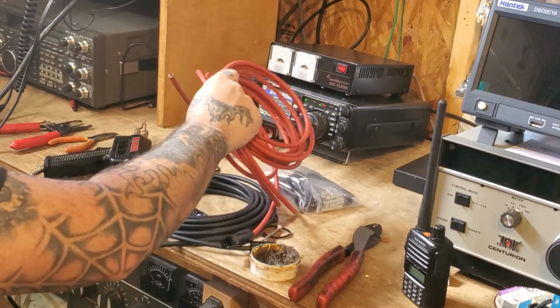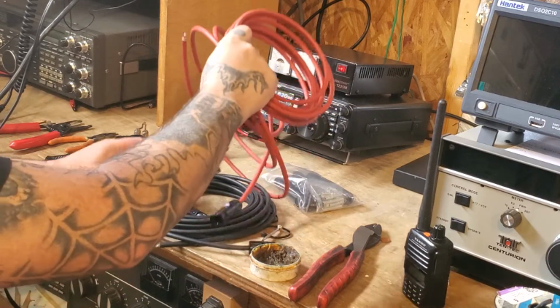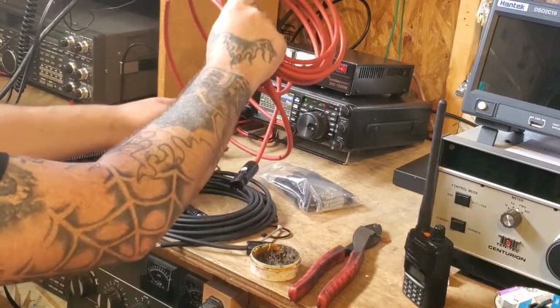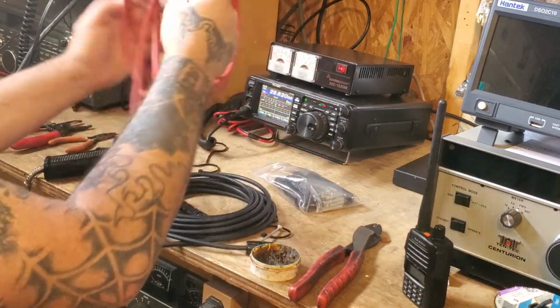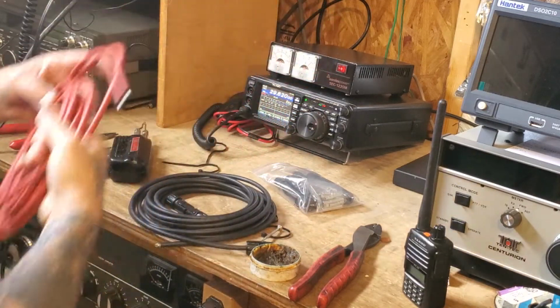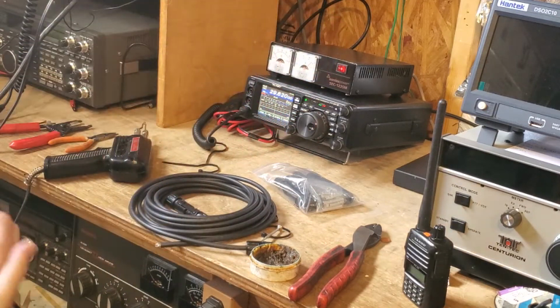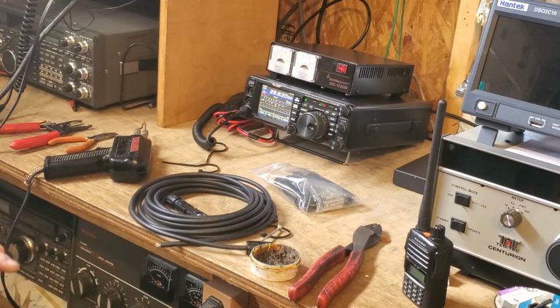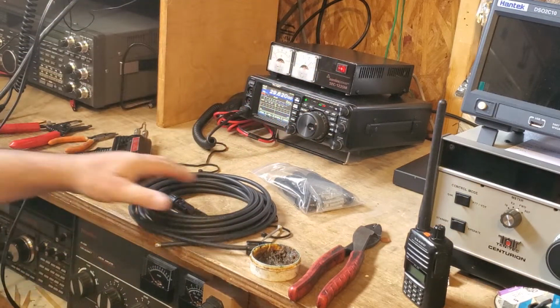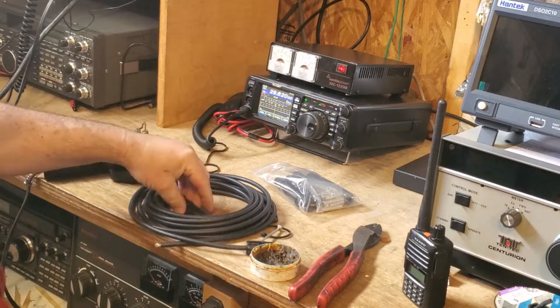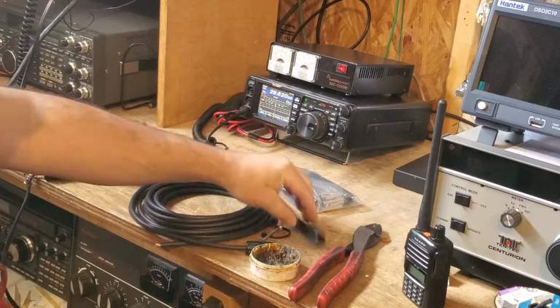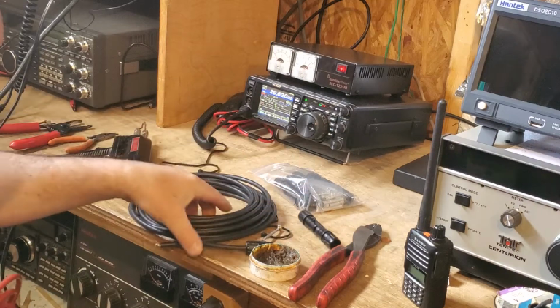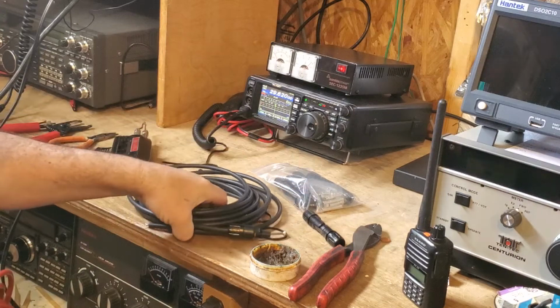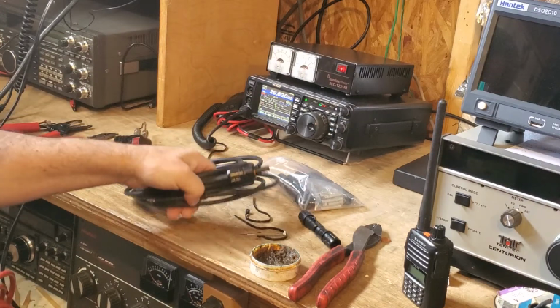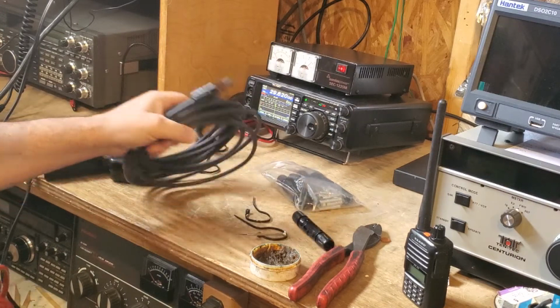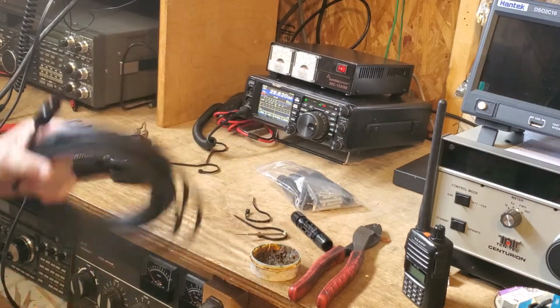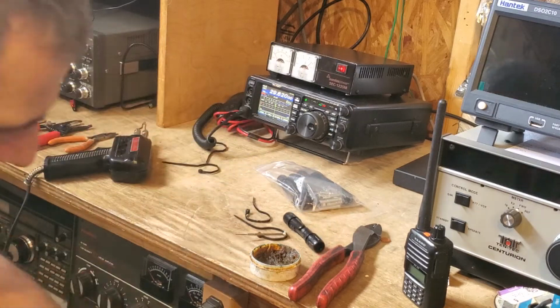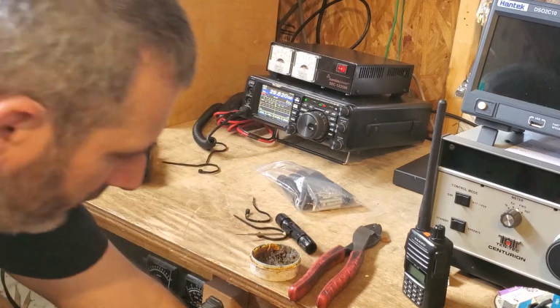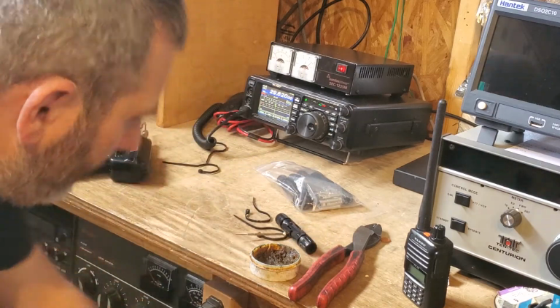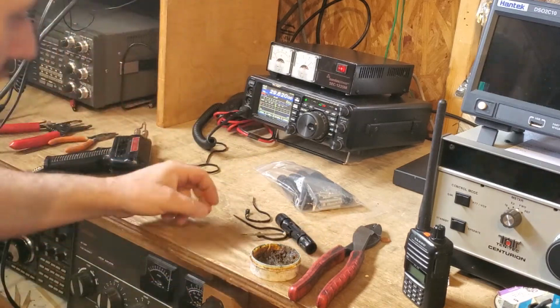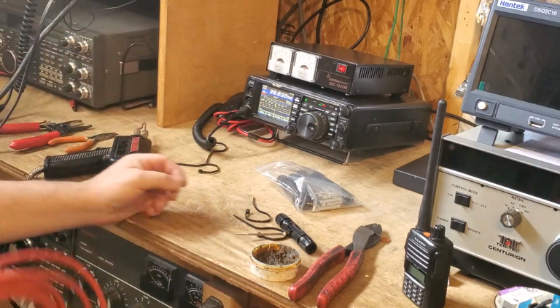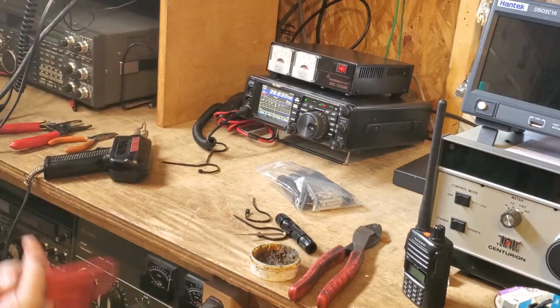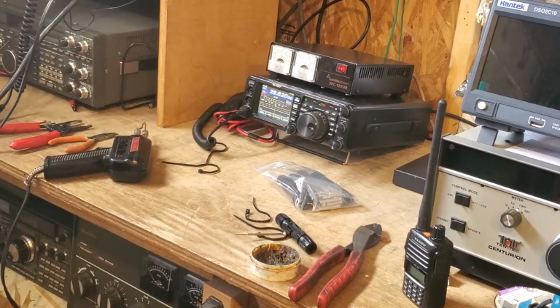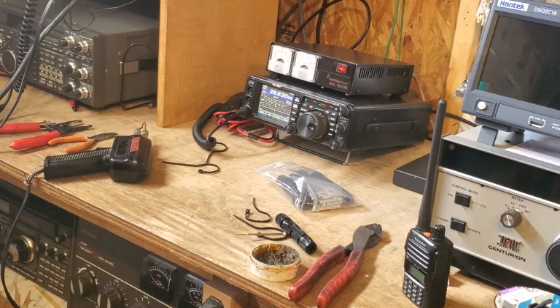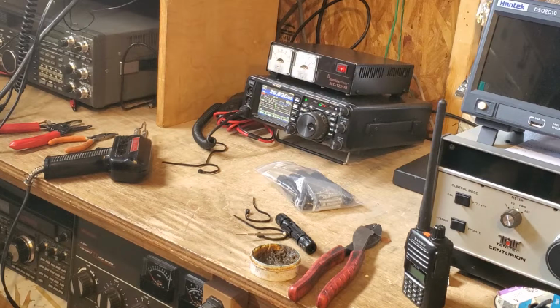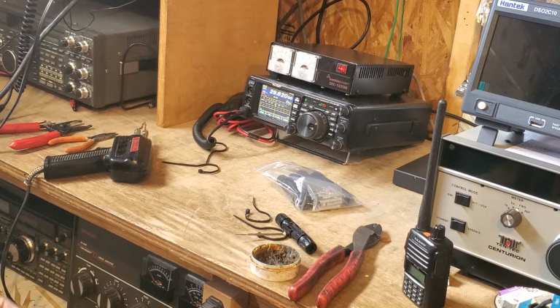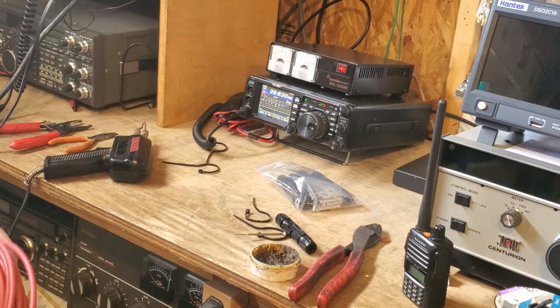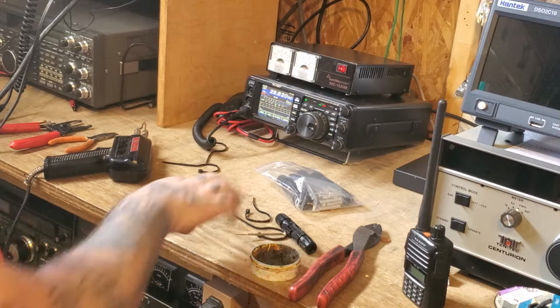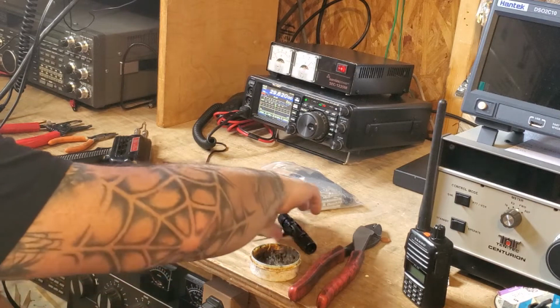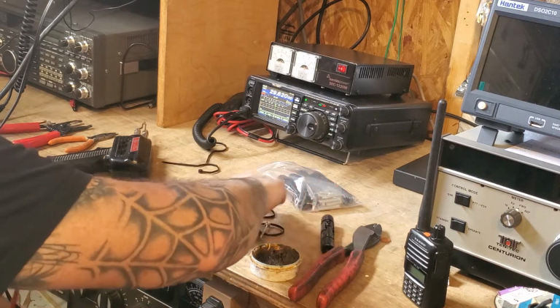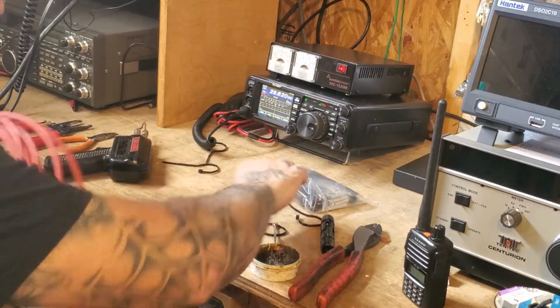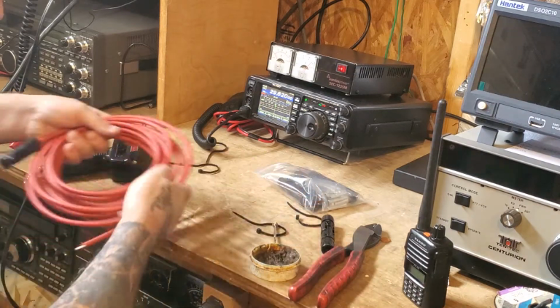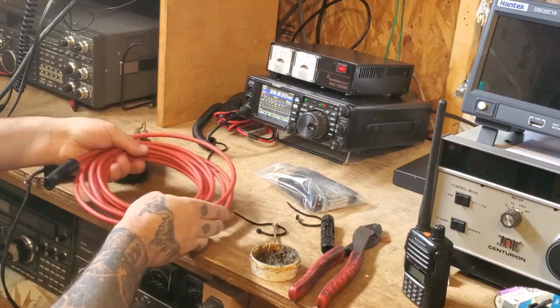Either way, I don't care for crimping unless it's on really big wire, like we're talking ought to. Certainly, 10 gauge wire is solderable.